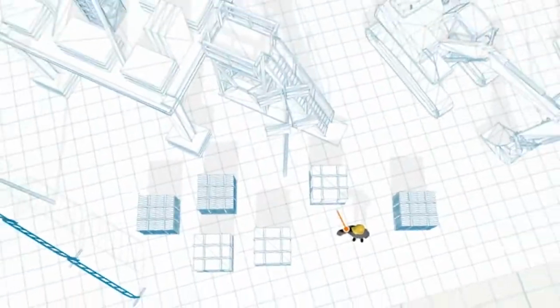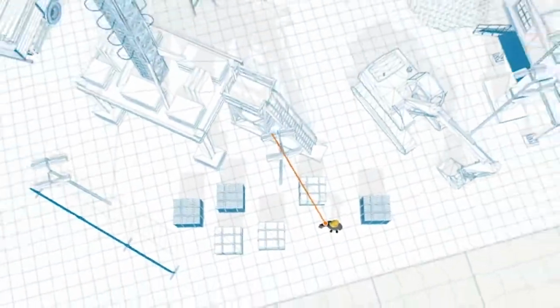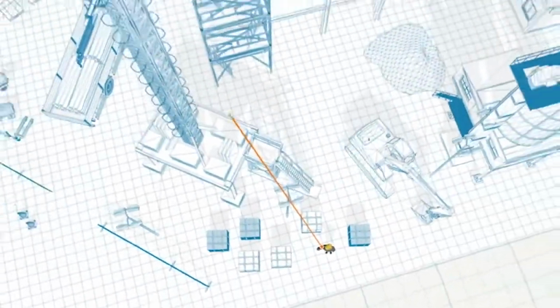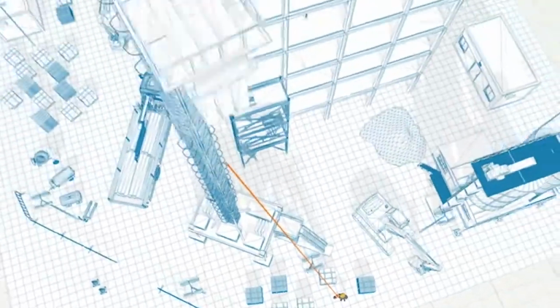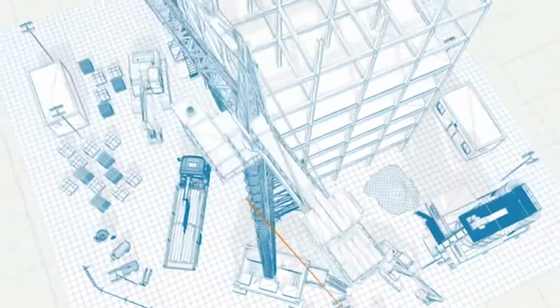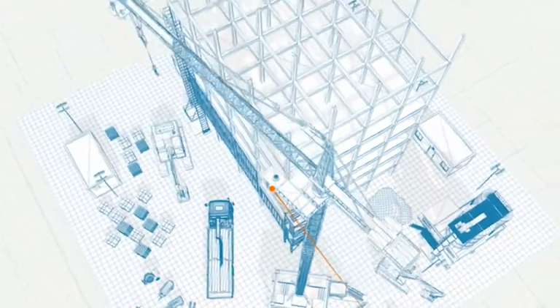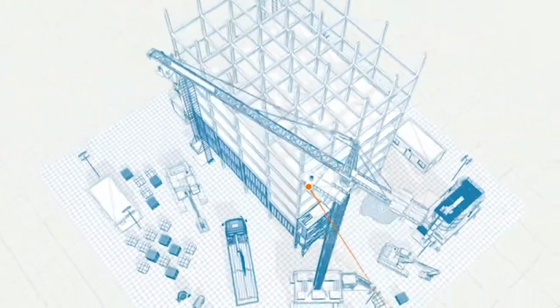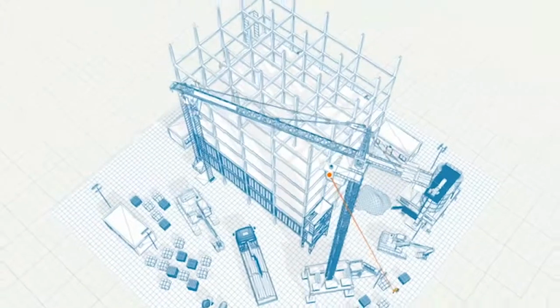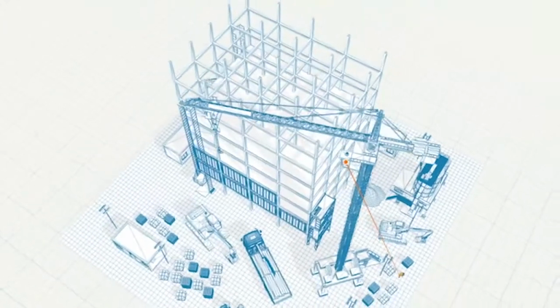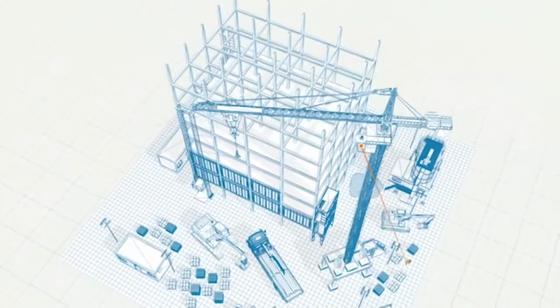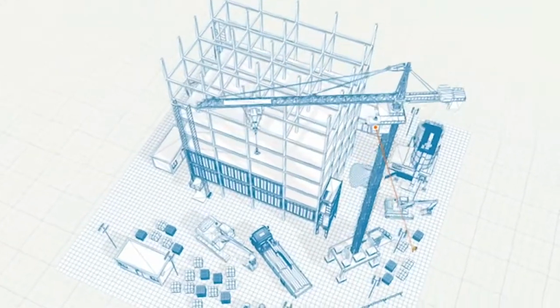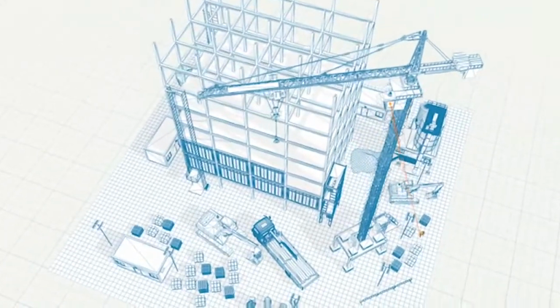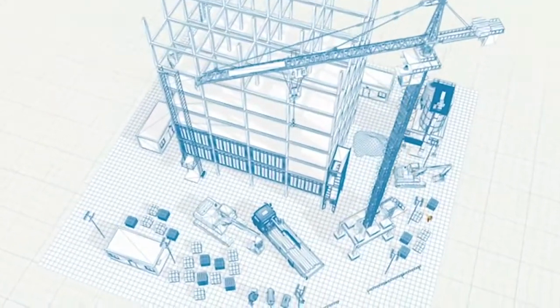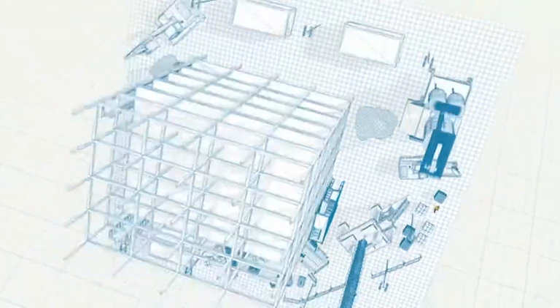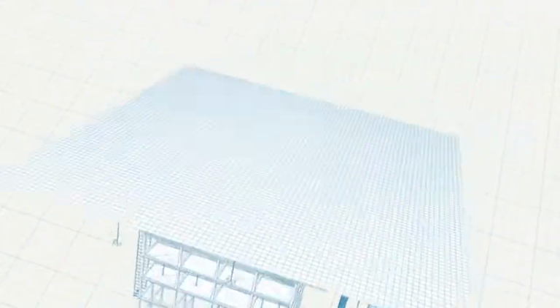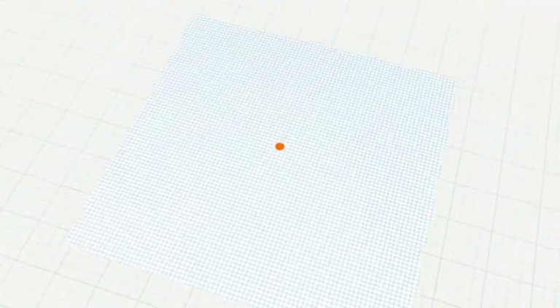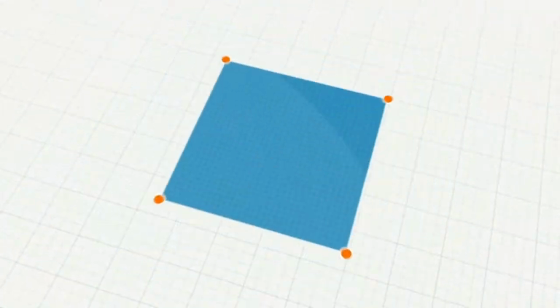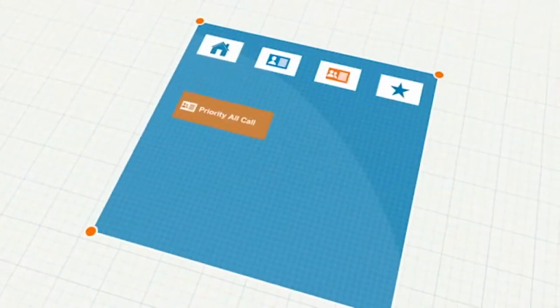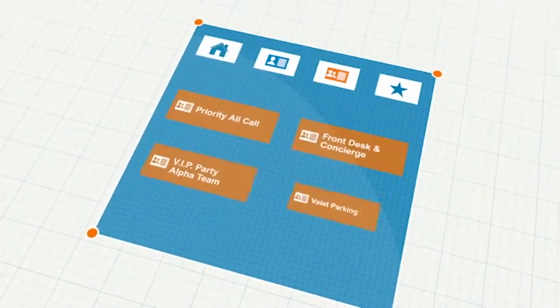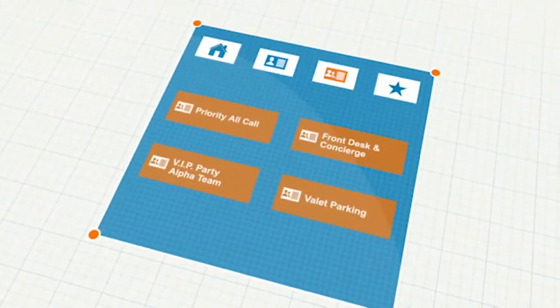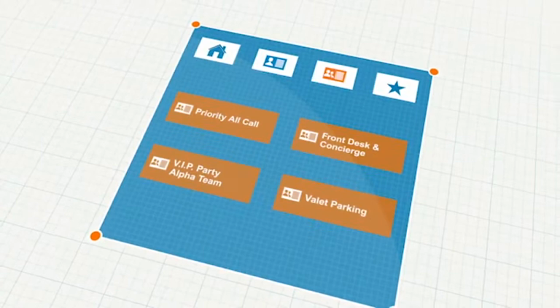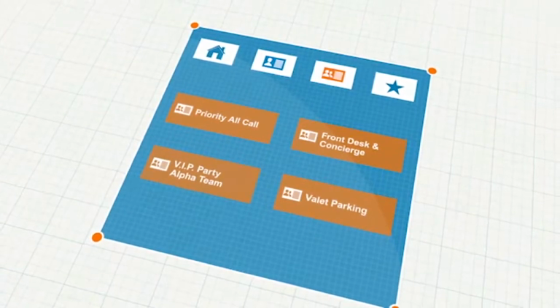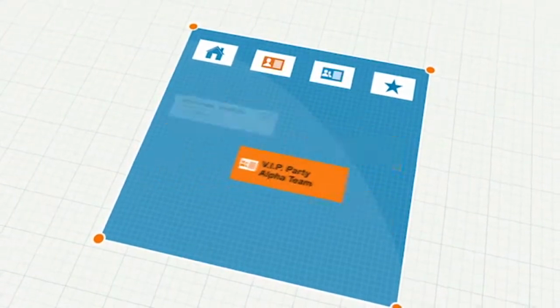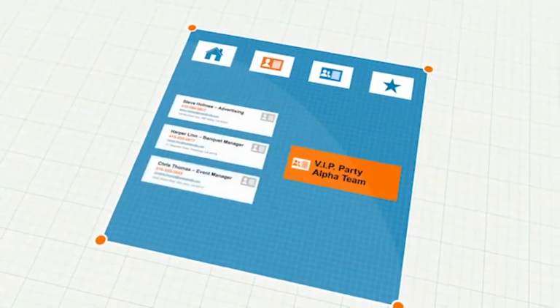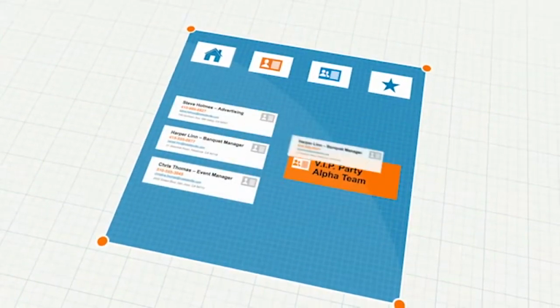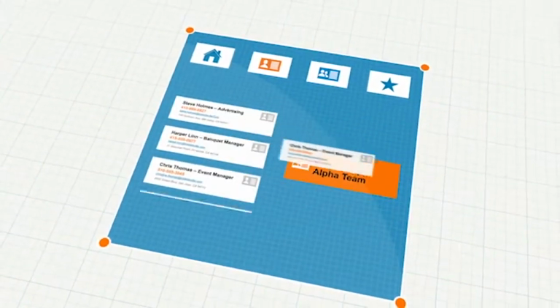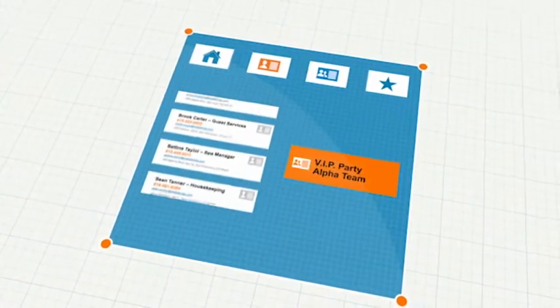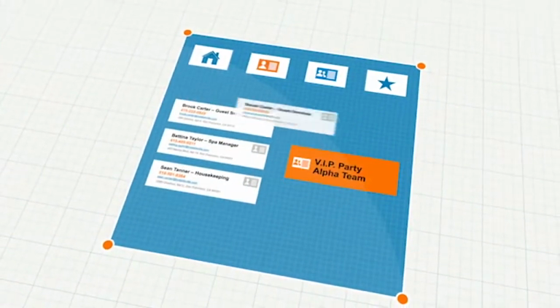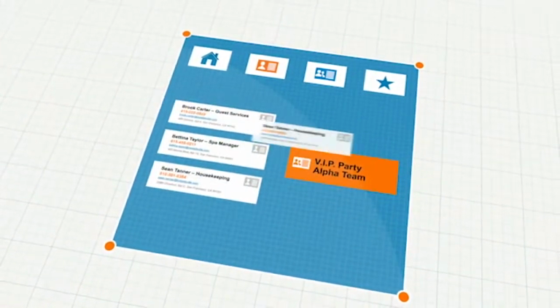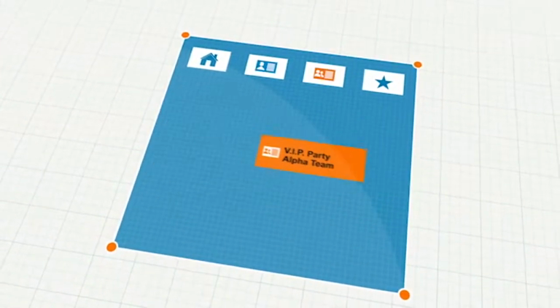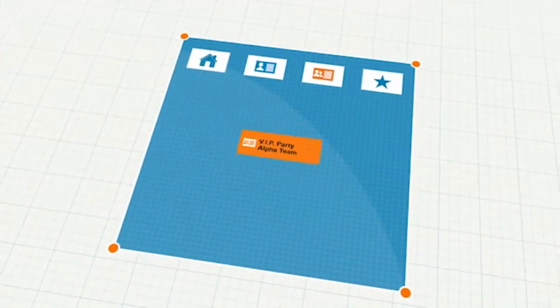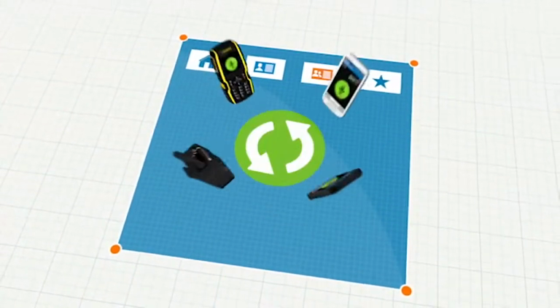Simplifying management, increasing control, making field workers more productive than ever. Administrators use a web-based console to quickly create contact lists, define call groups, and remotely update devices.